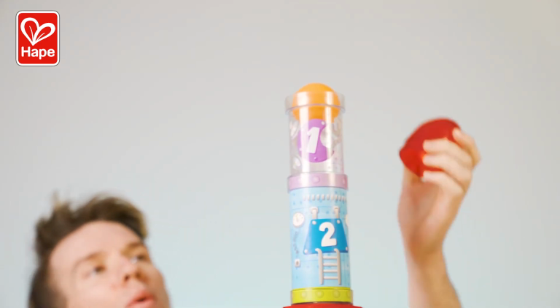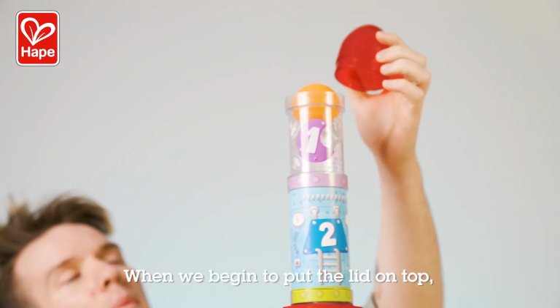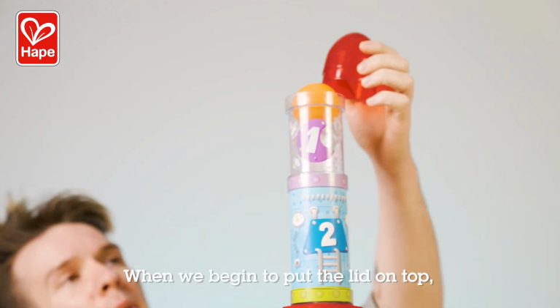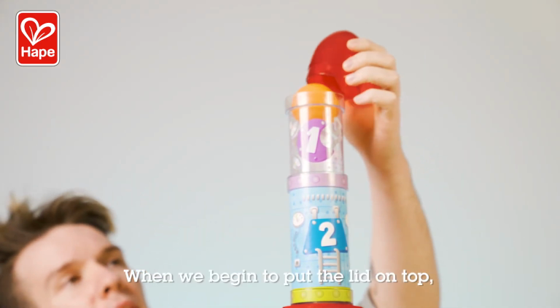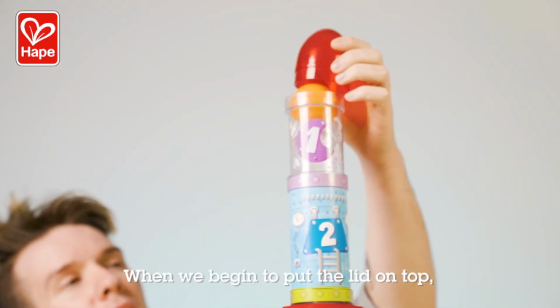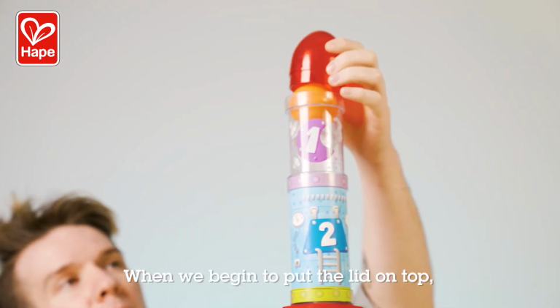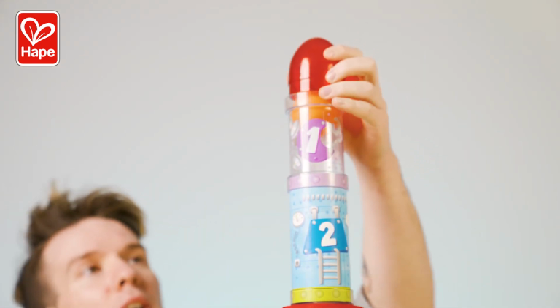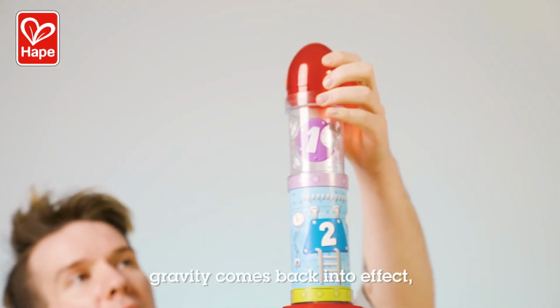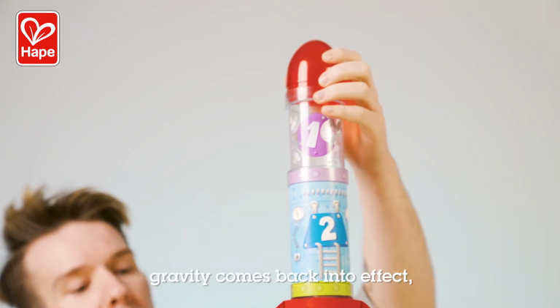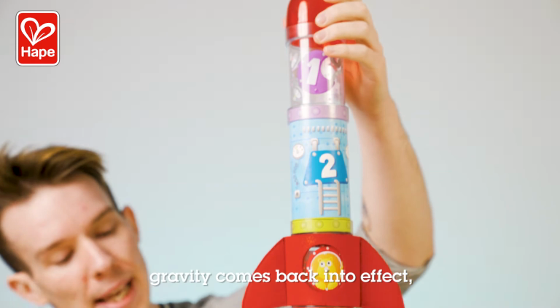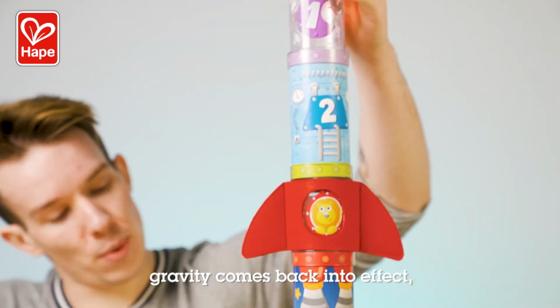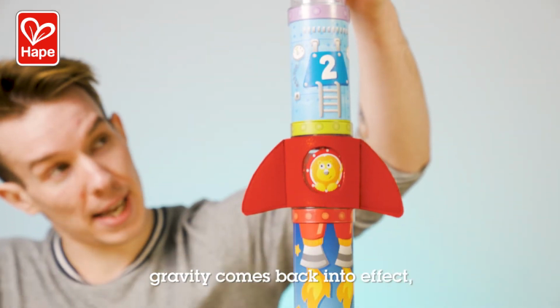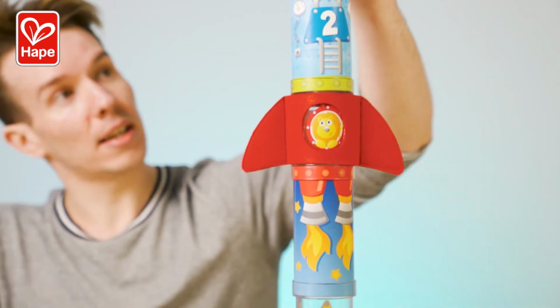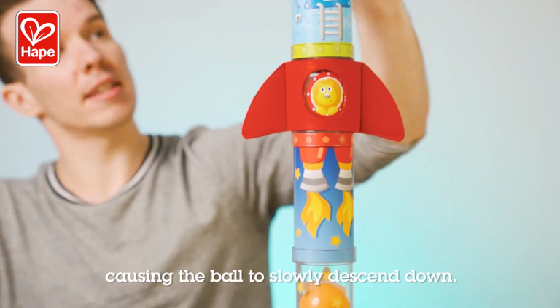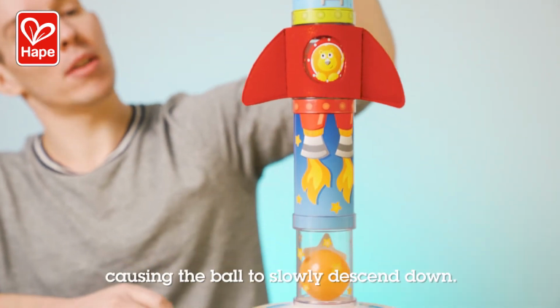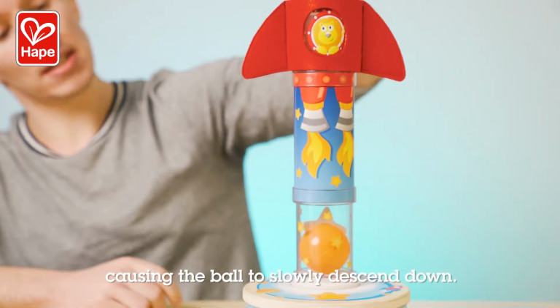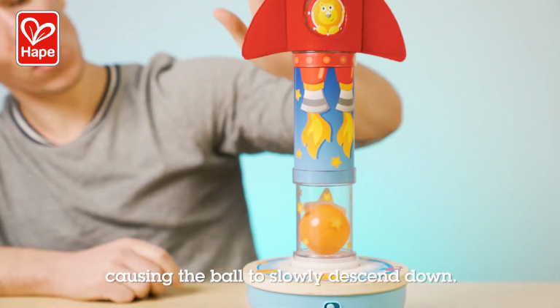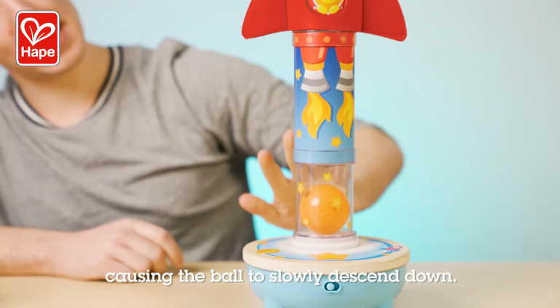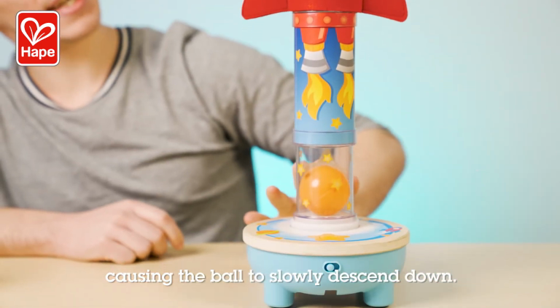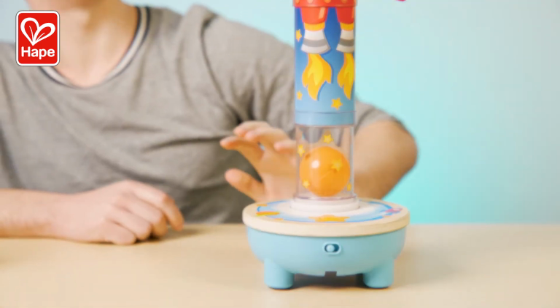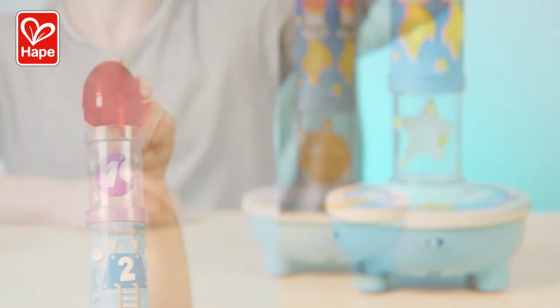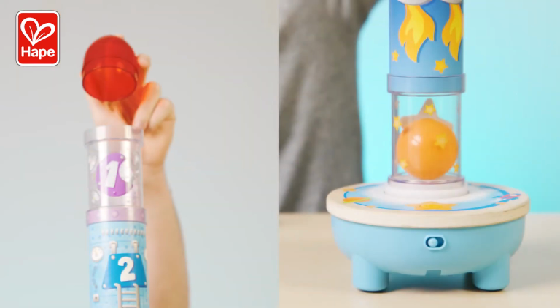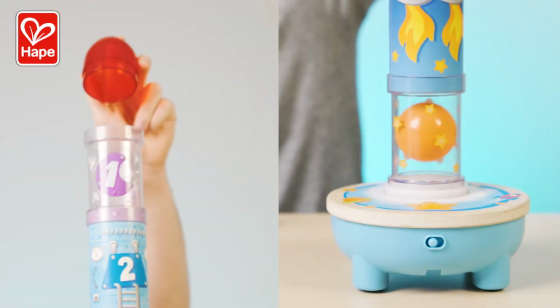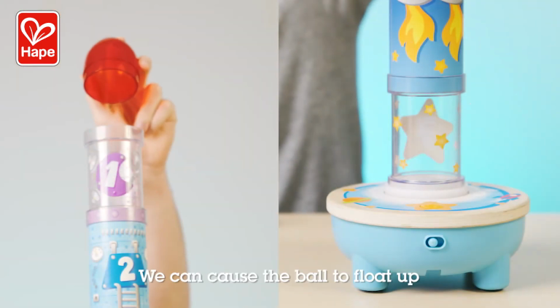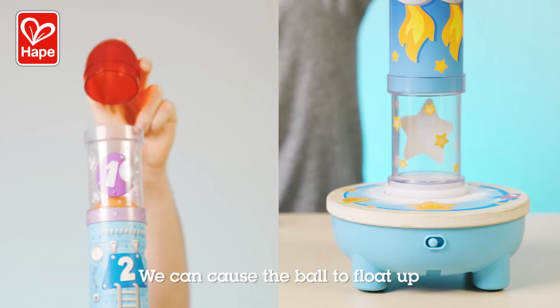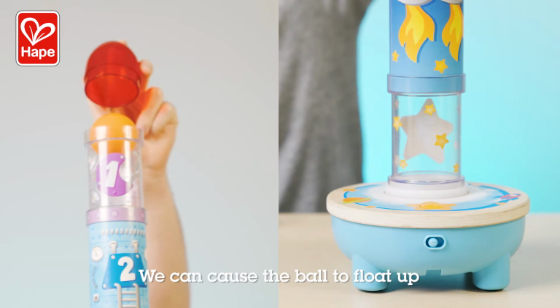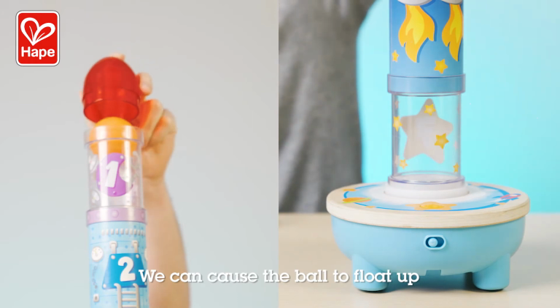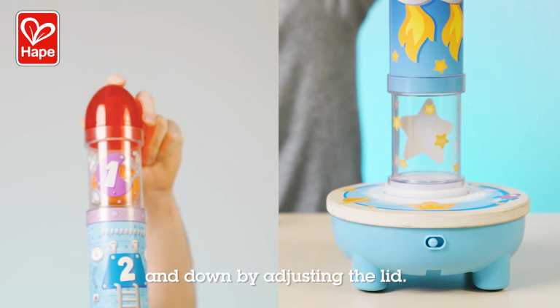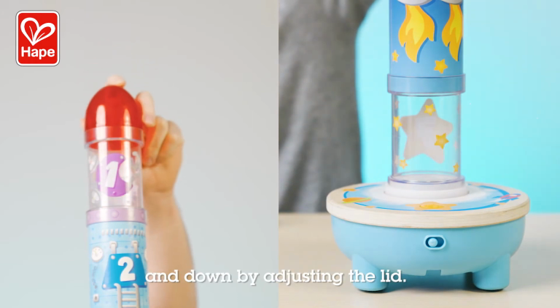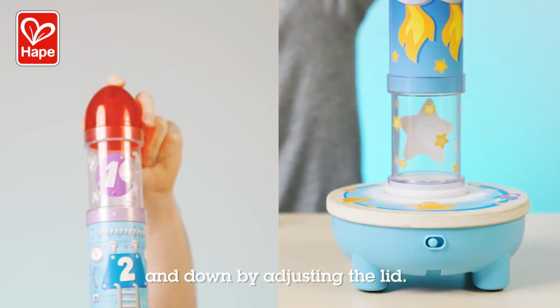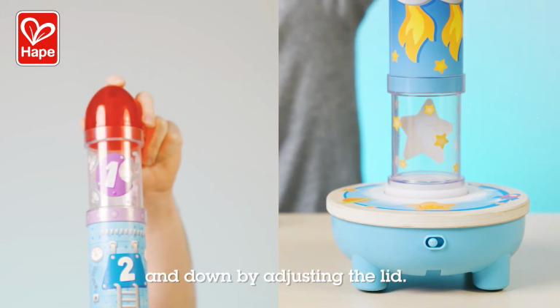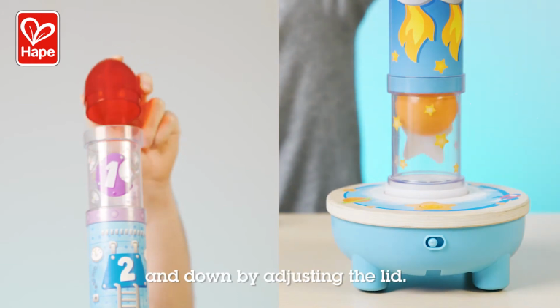When we begin to put the lid on top, gravity comes back into effect, causing the ball to slowly descend down. We can cause the ball to float up and down by adjusting the lid.